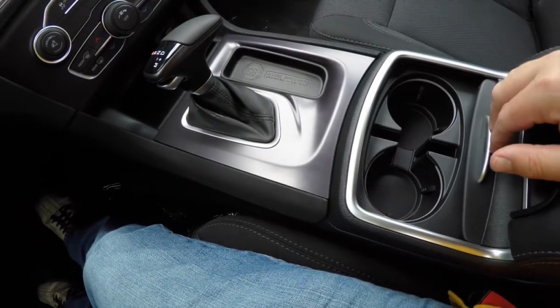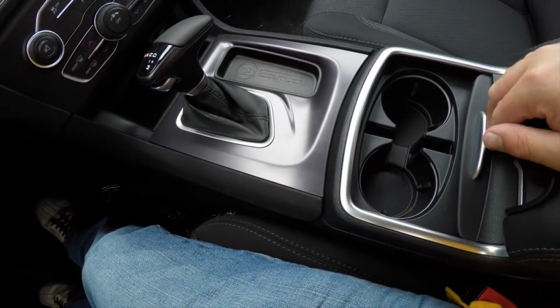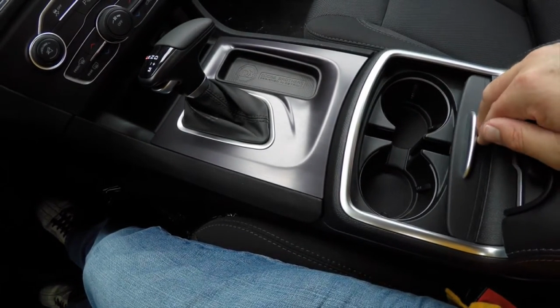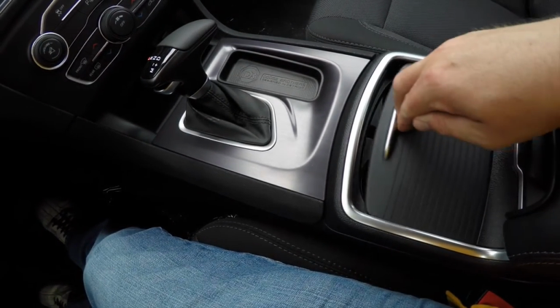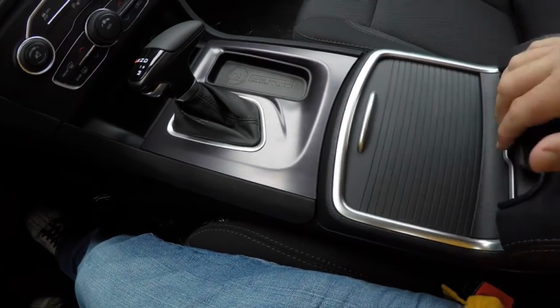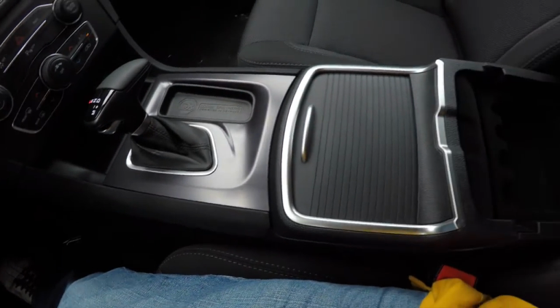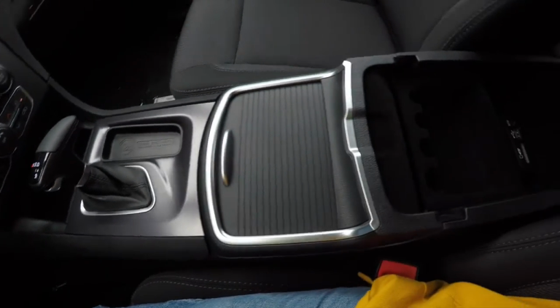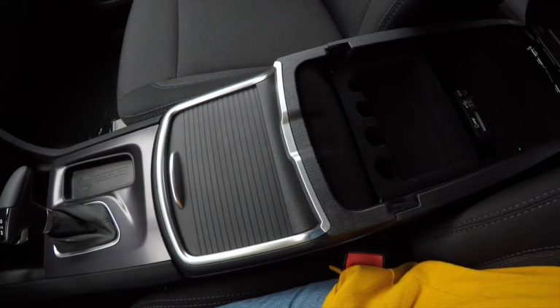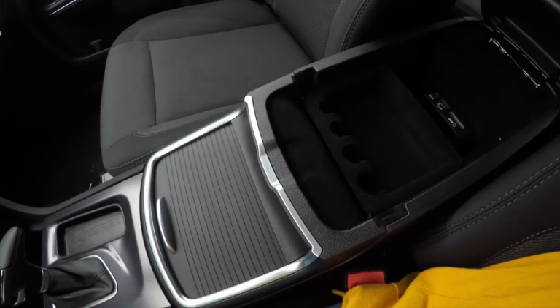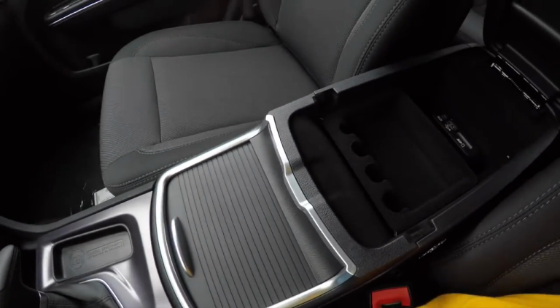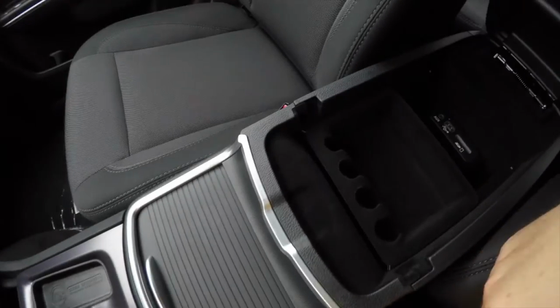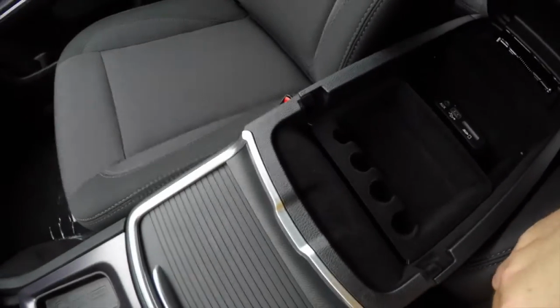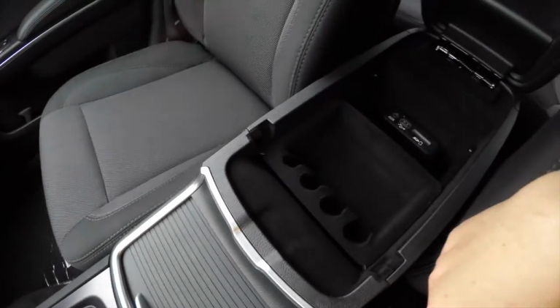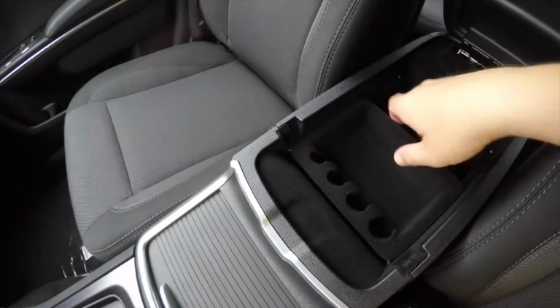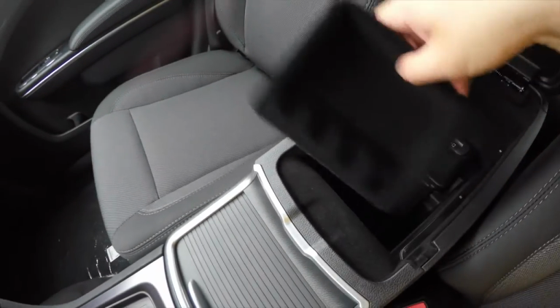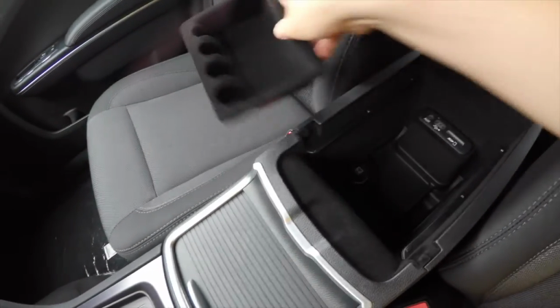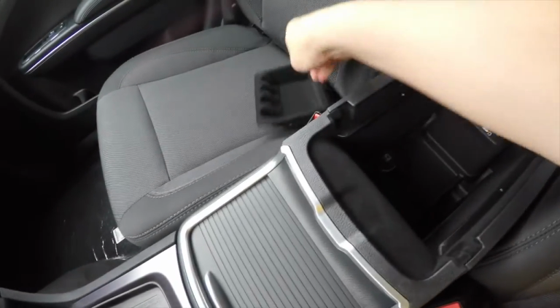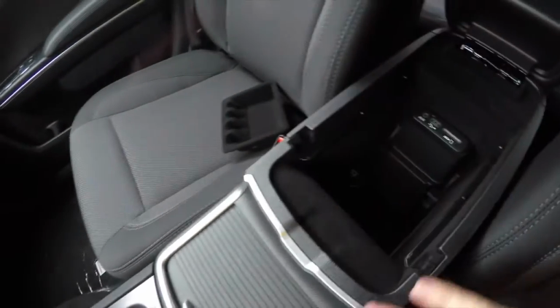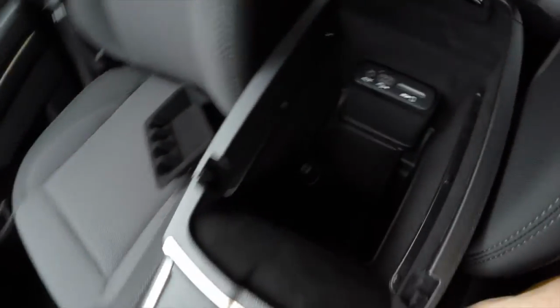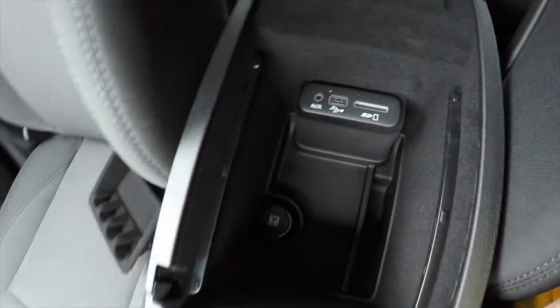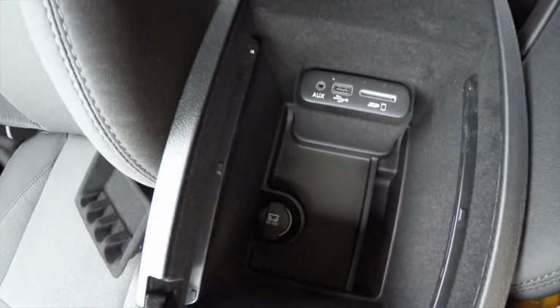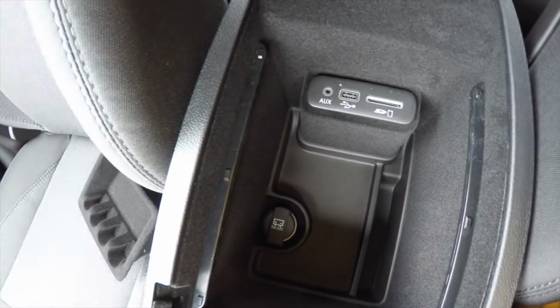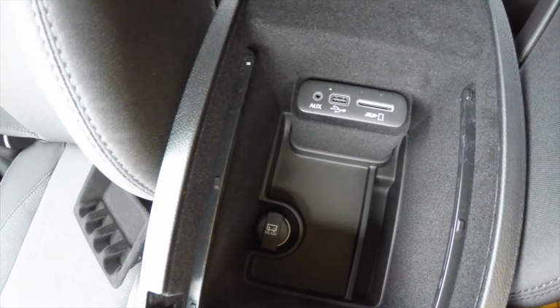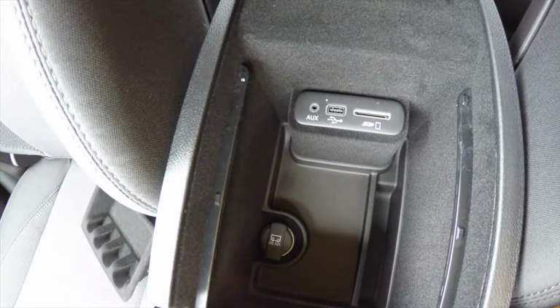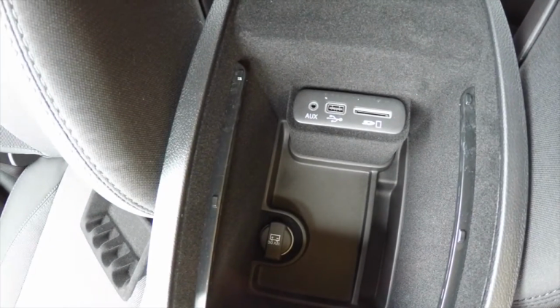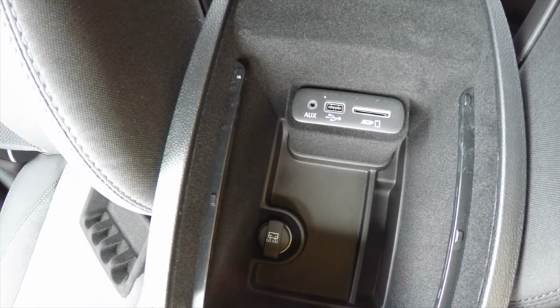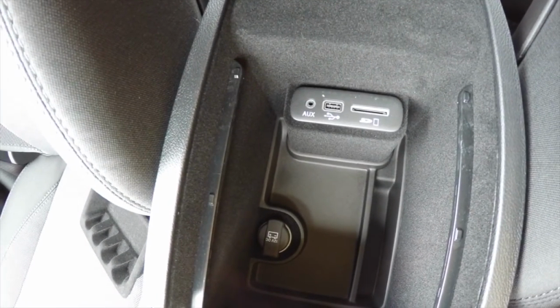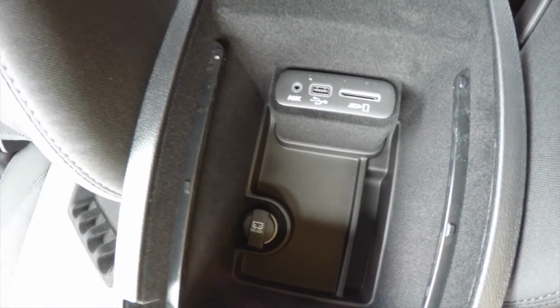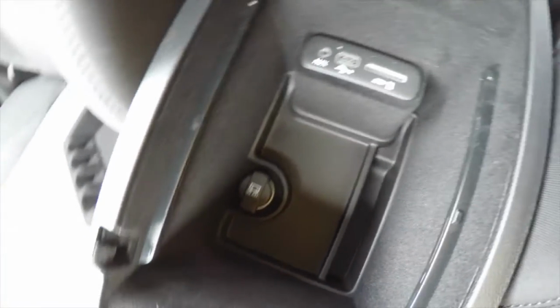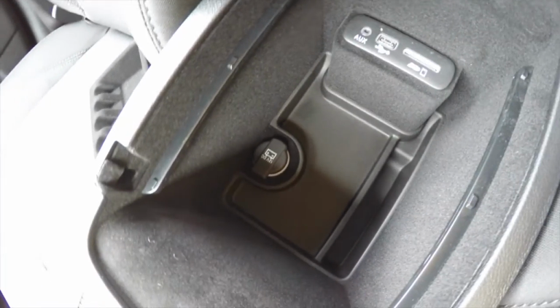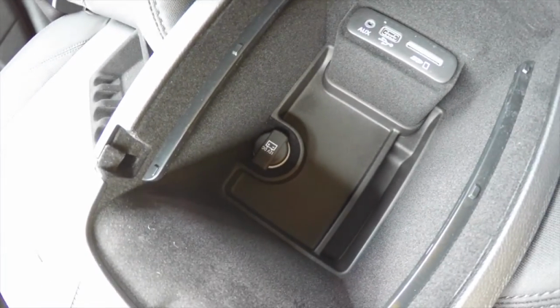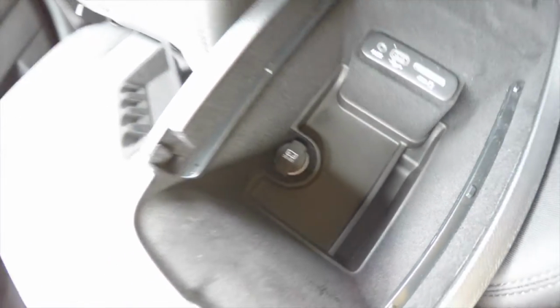Dual front illuminated cup holders. There's also a revised center armrest console with a removable liner. The media inputs have been moved — you have an auxiliary input jack, USB port, SD card reader, and a 12-volt power point.